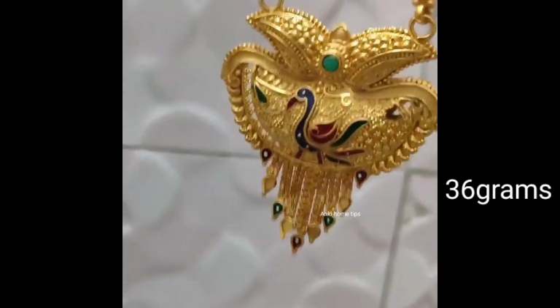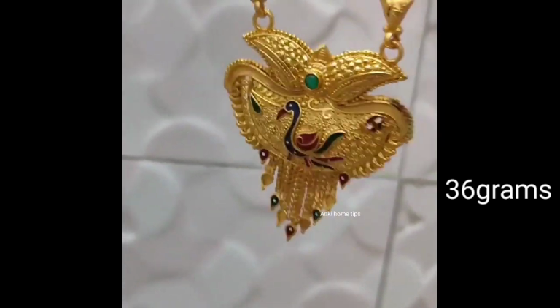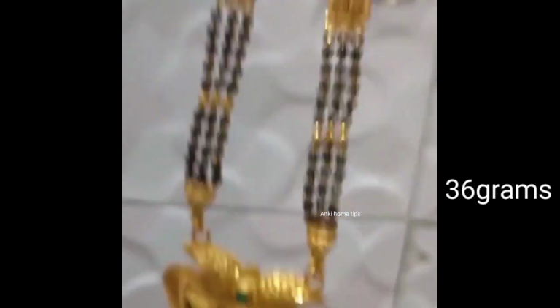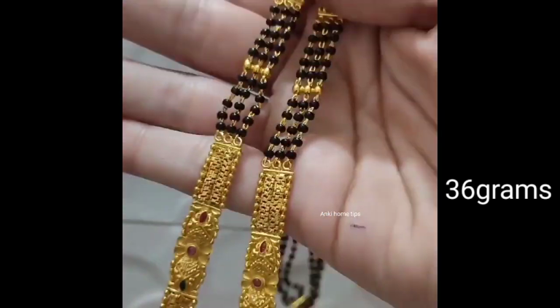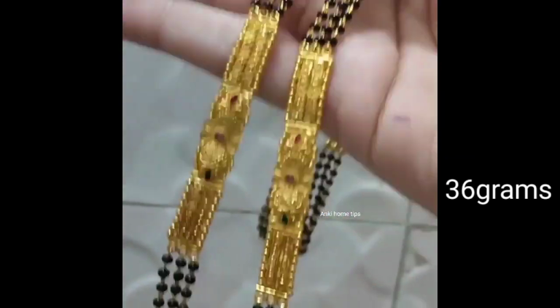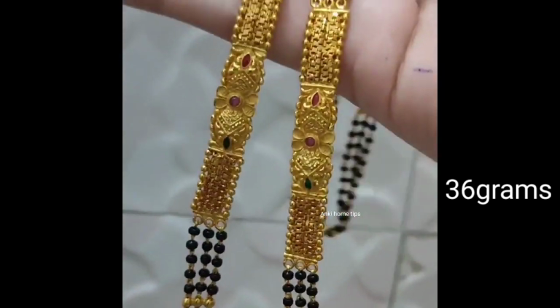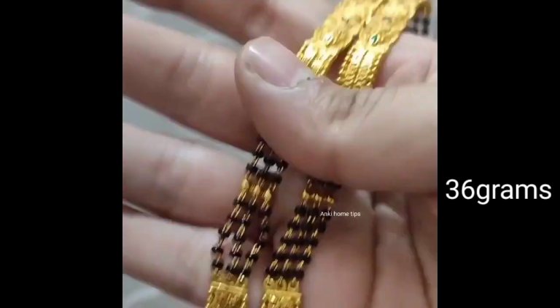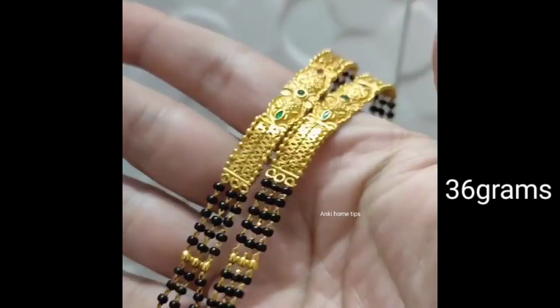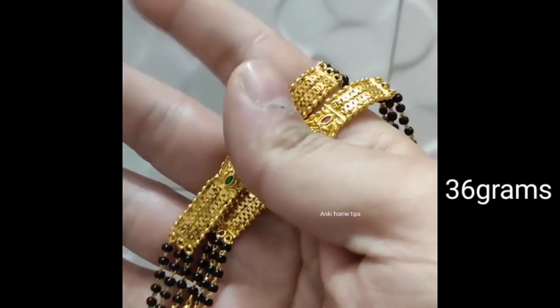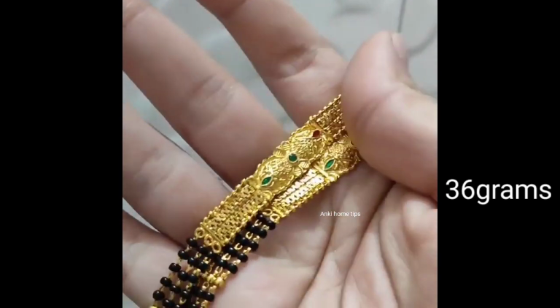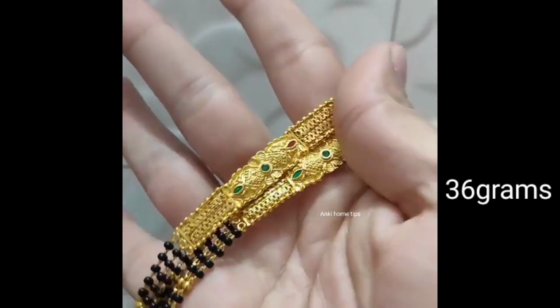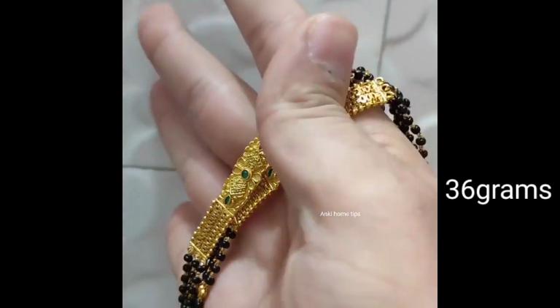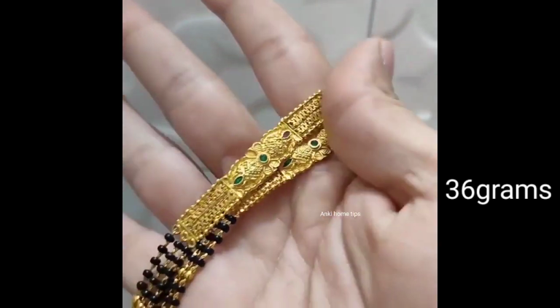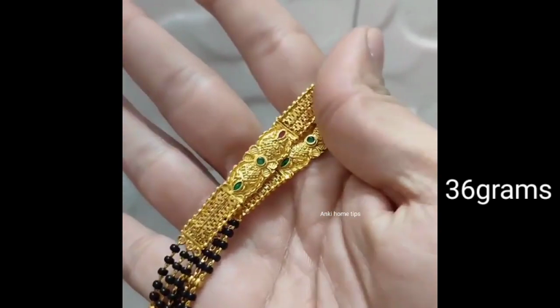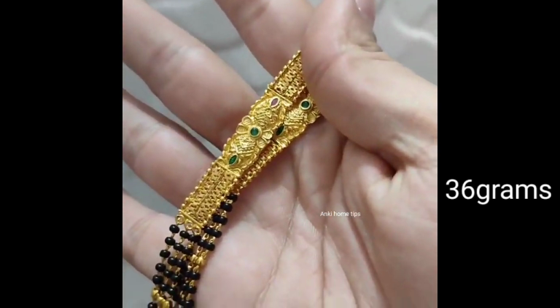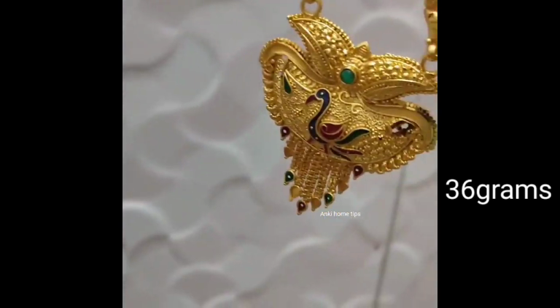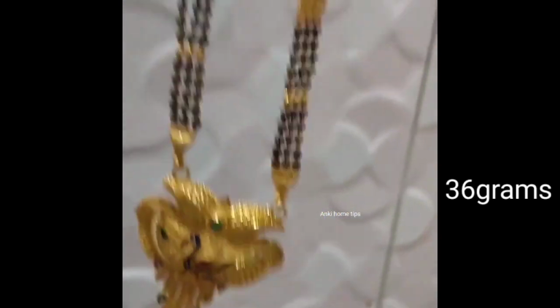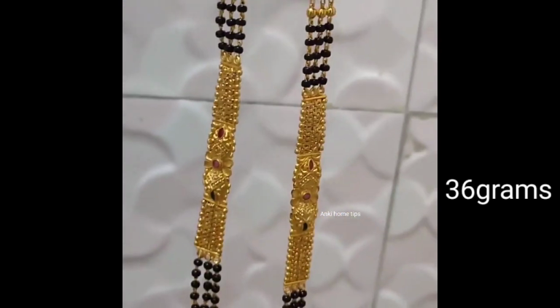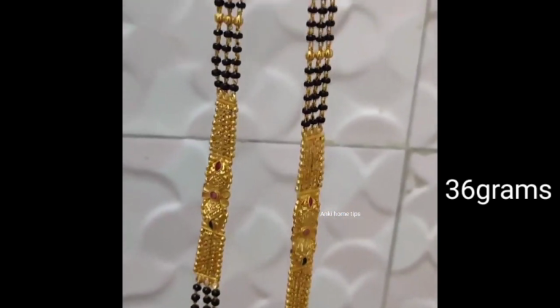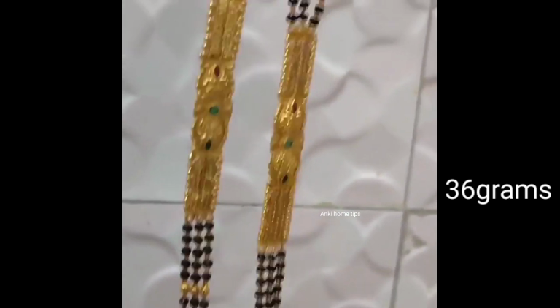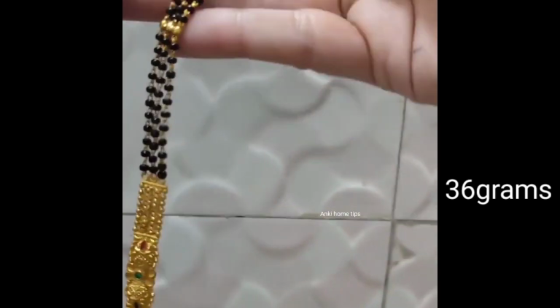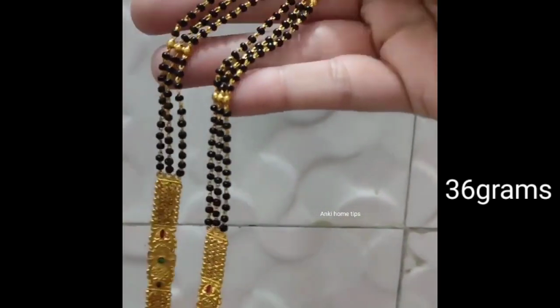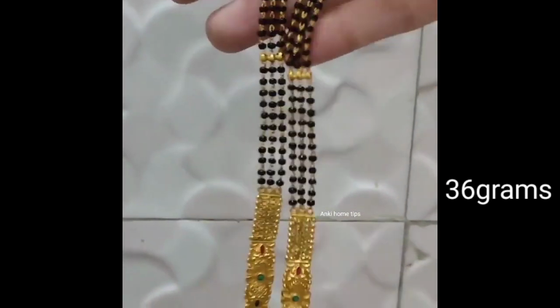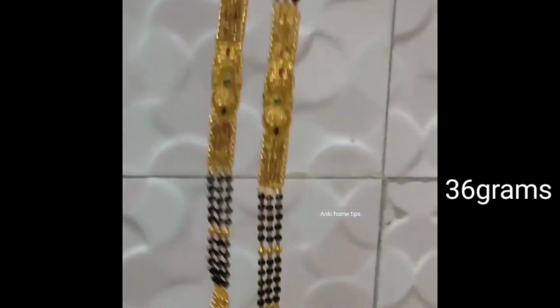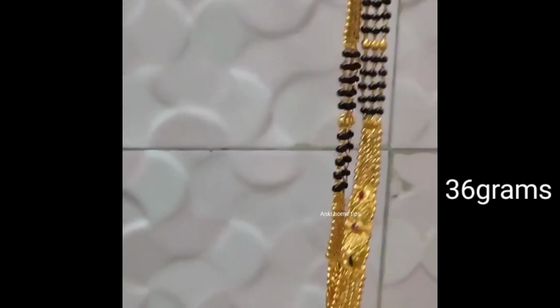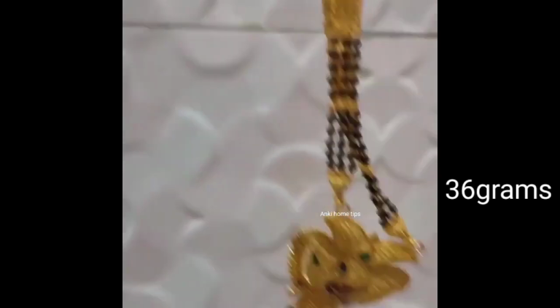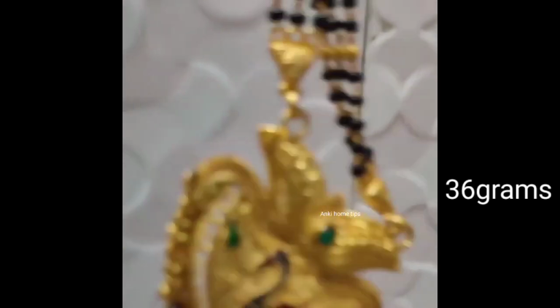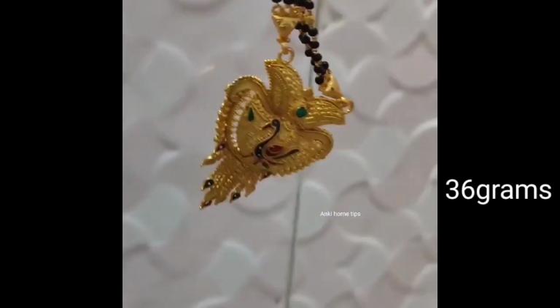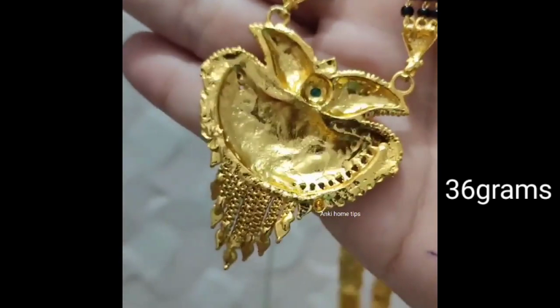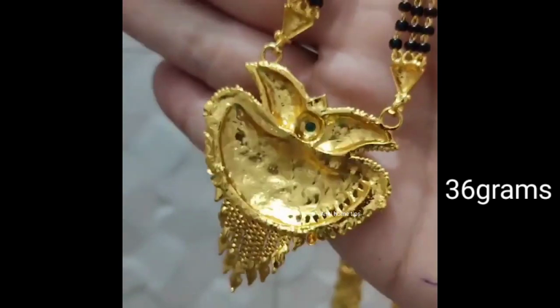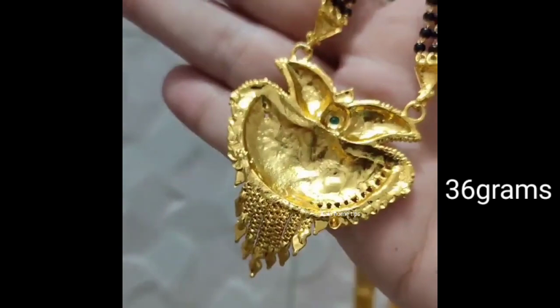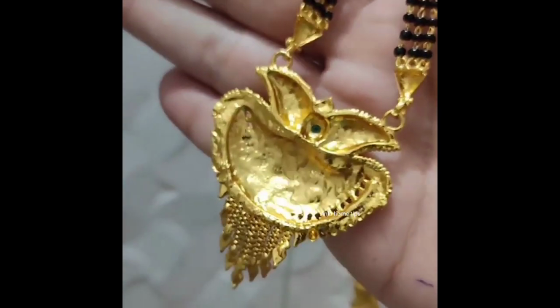I also like the red one. The pendant is very good.